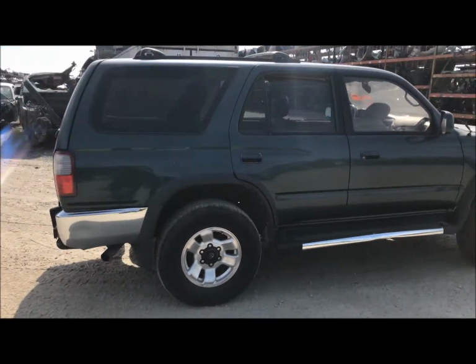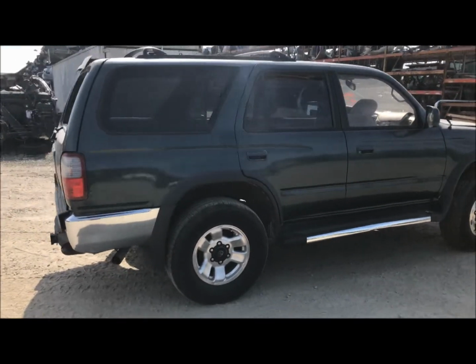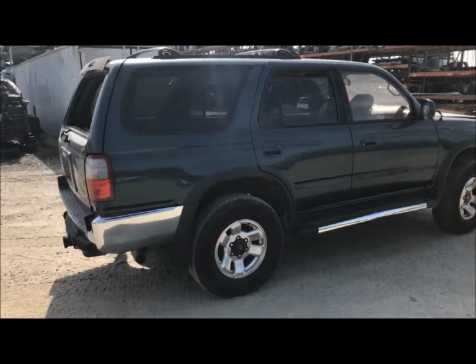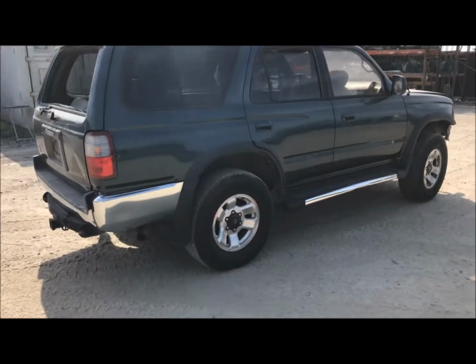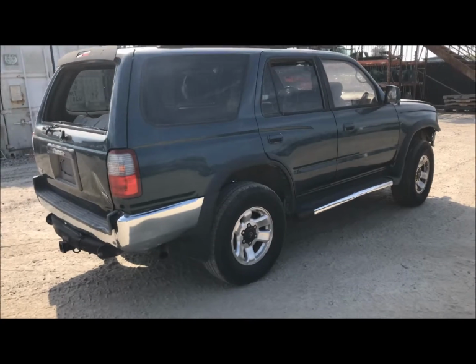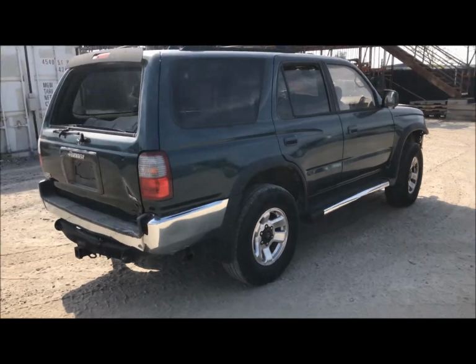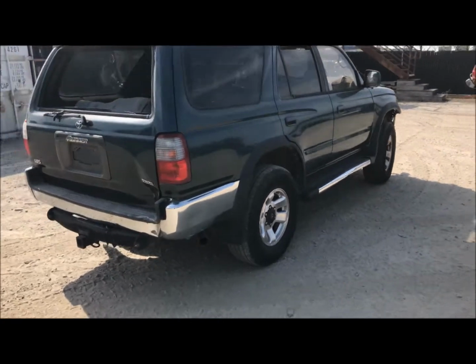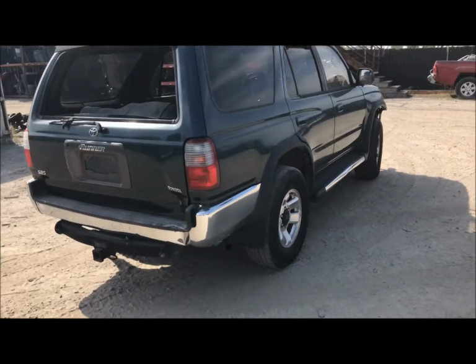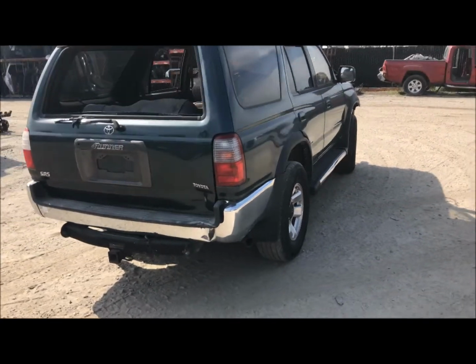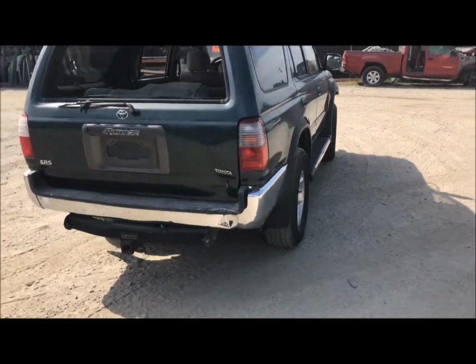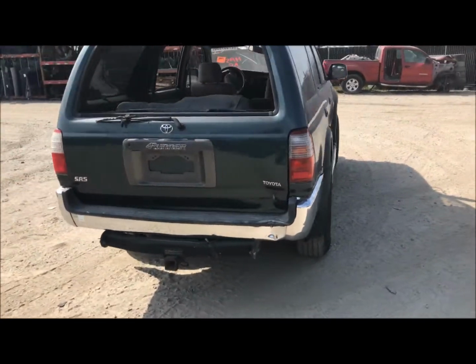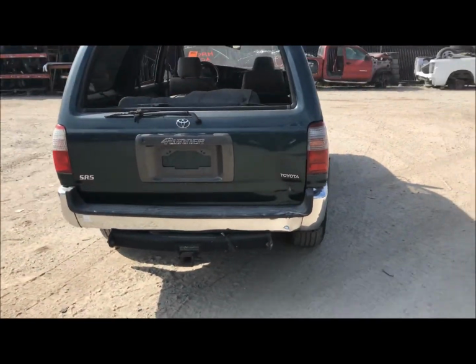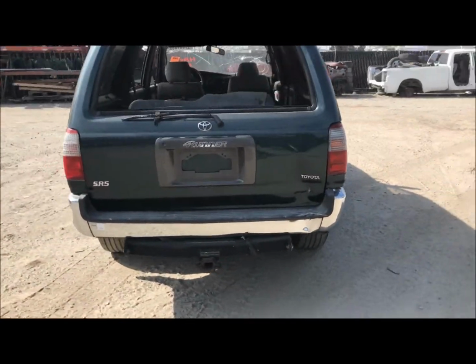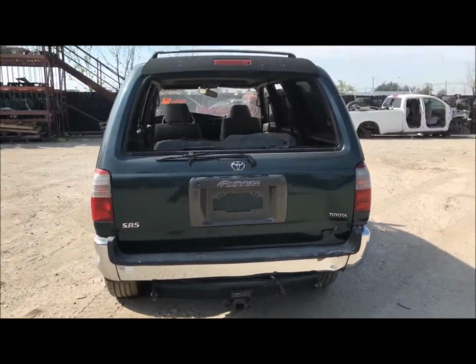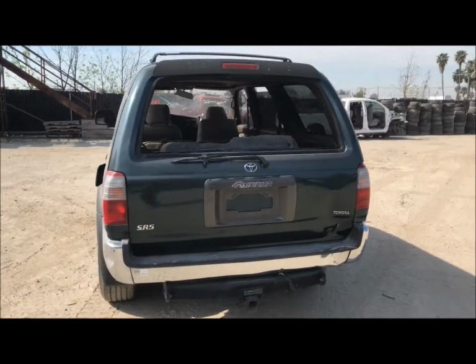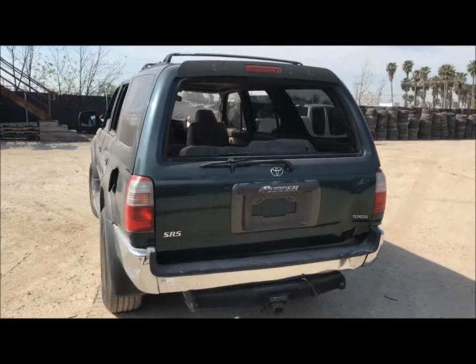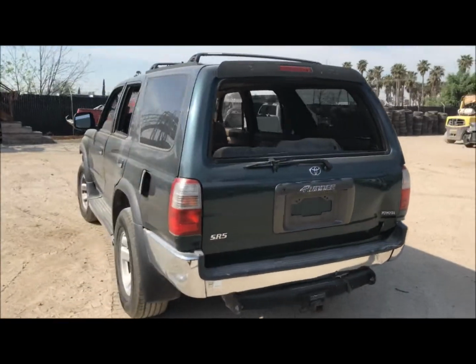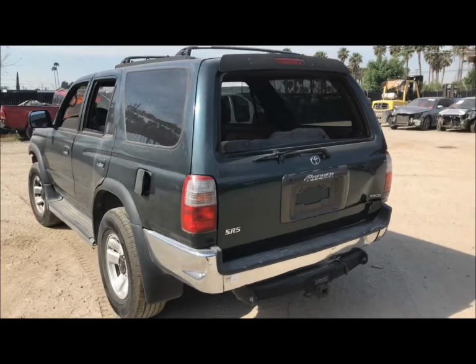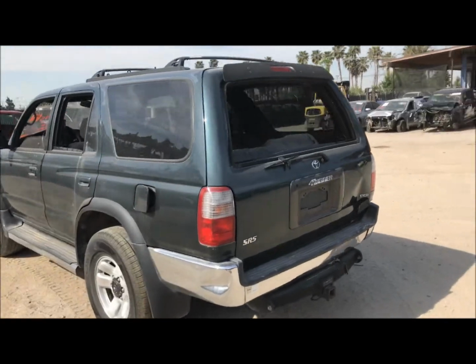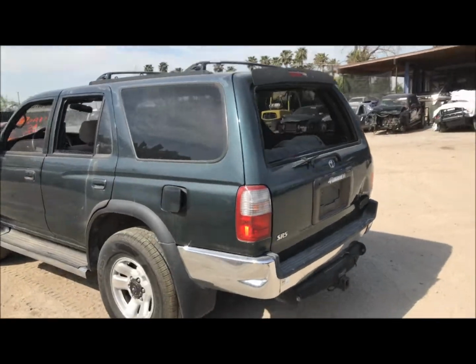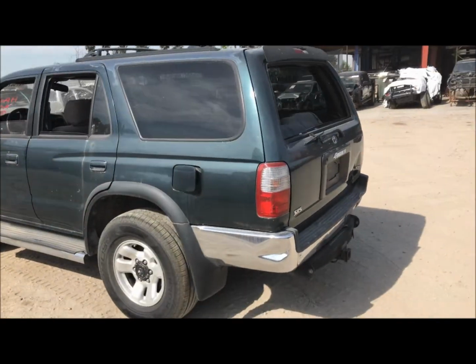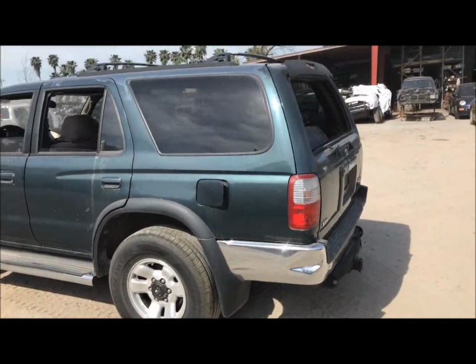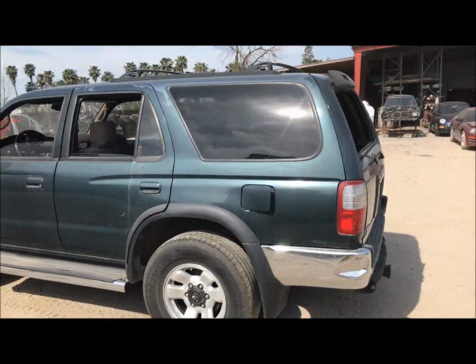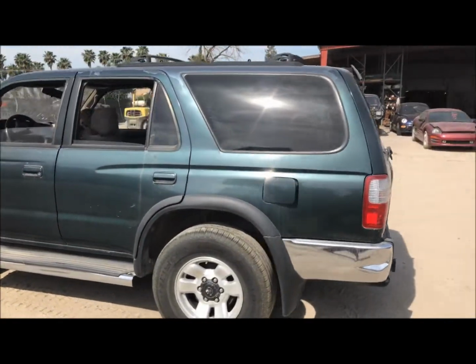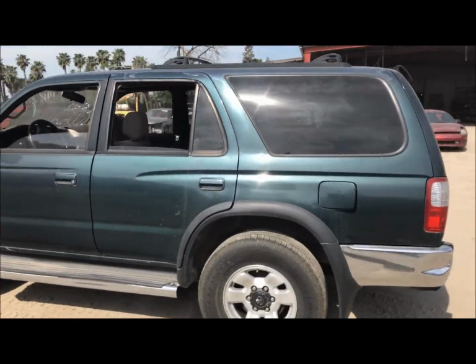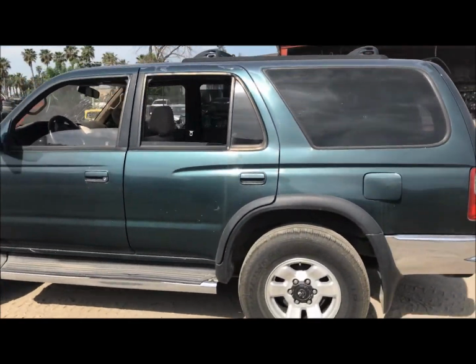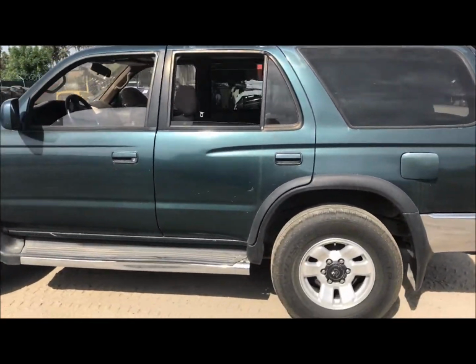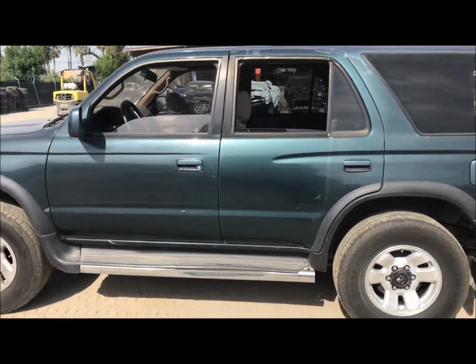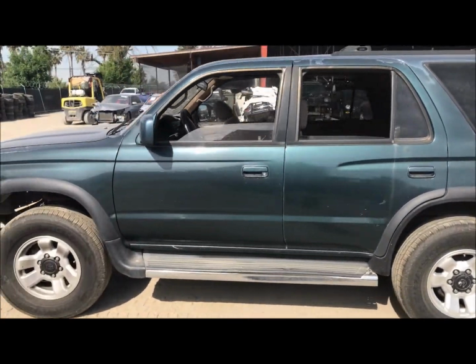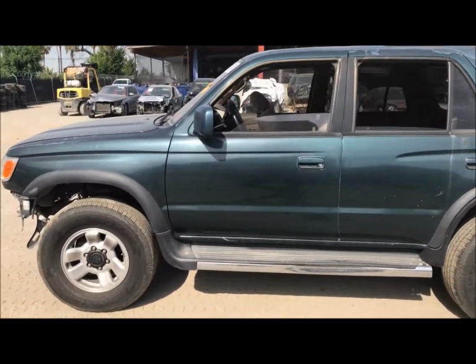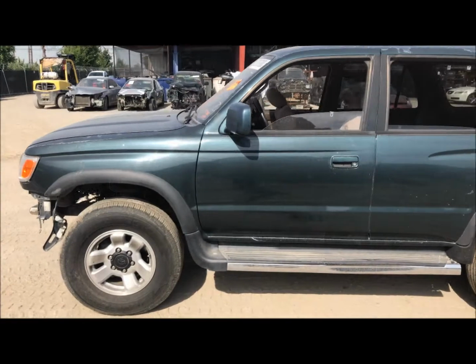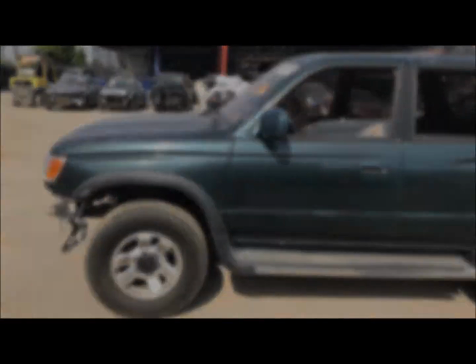Doors and the quarter panel look to be good here. Rear bumper and the tailgate are pretty beat up. Quarter panel and doors and the fender on the driver's side are good.